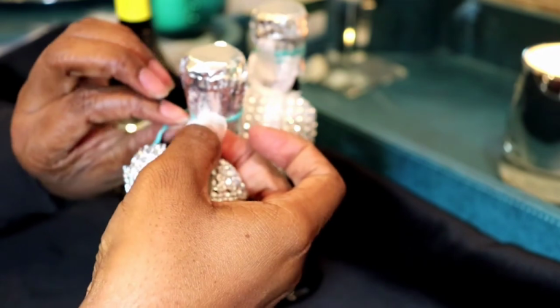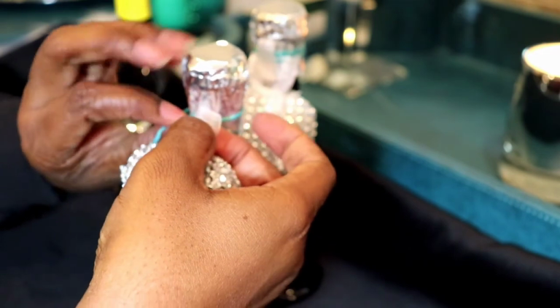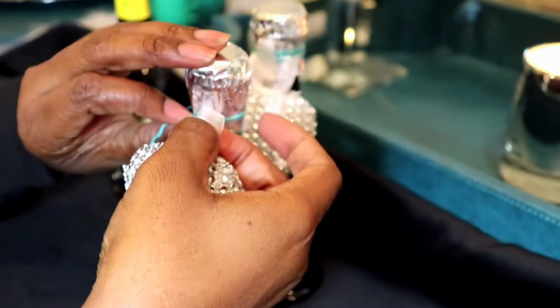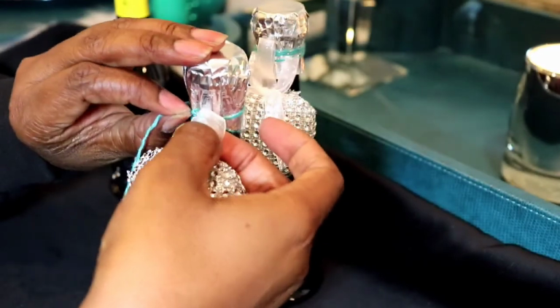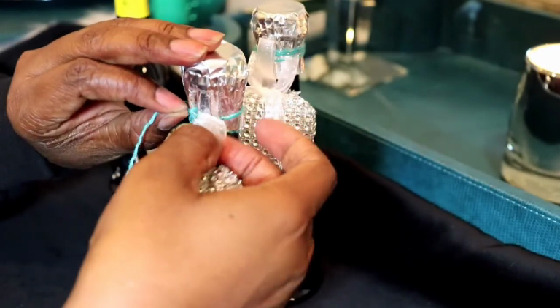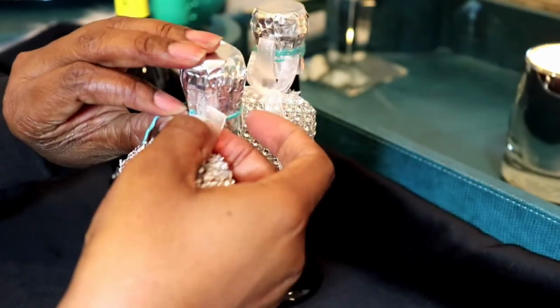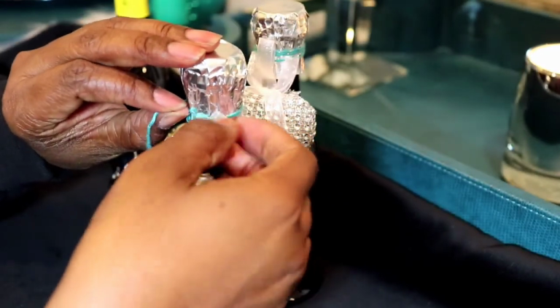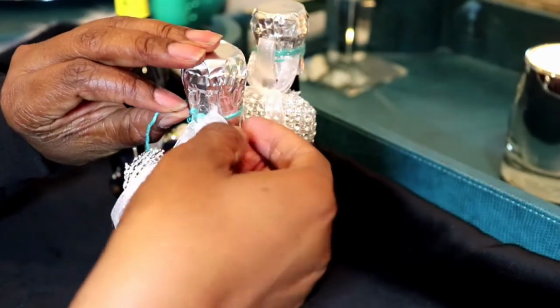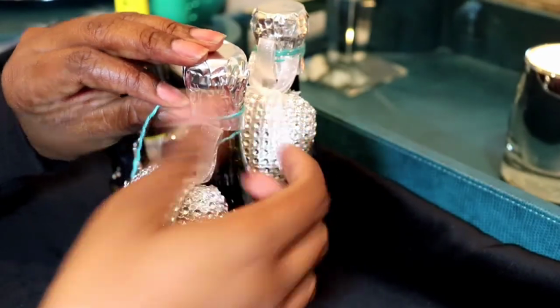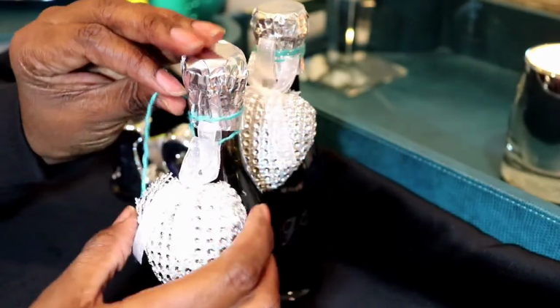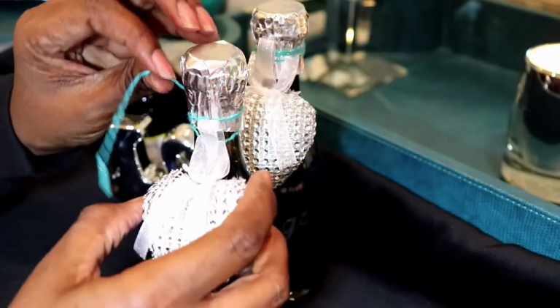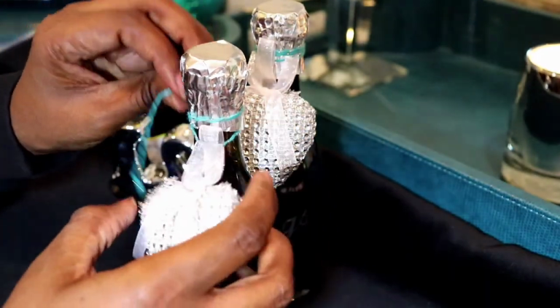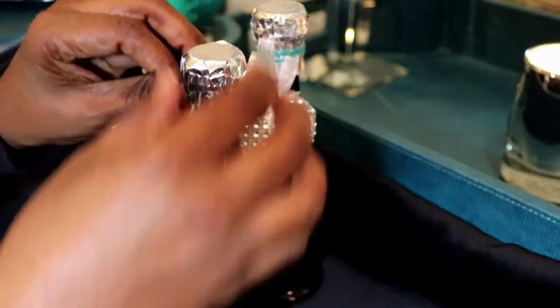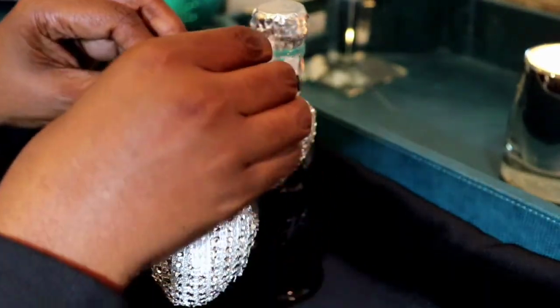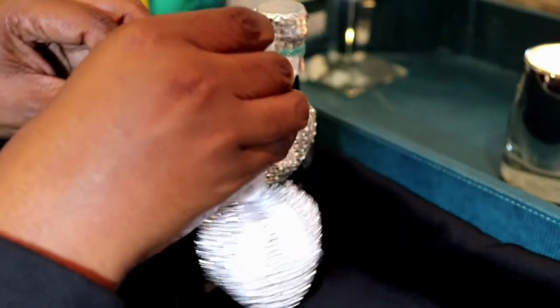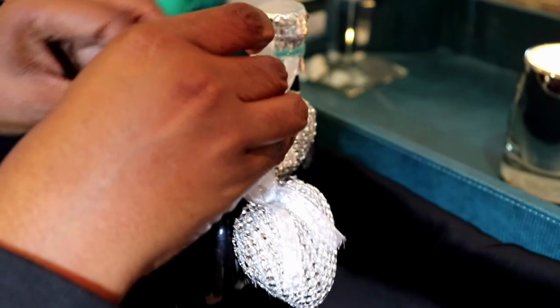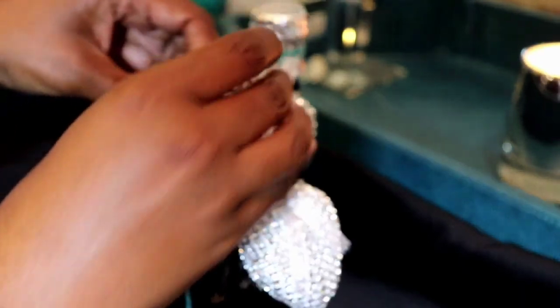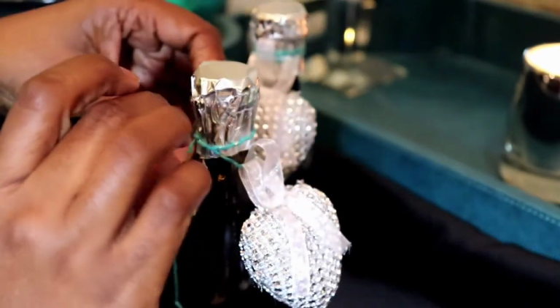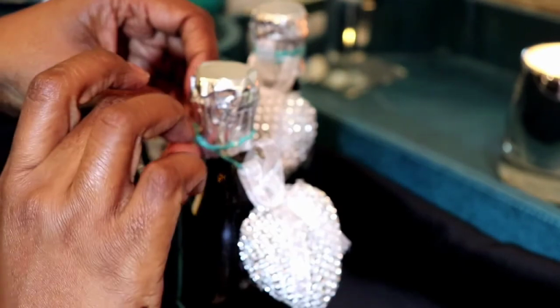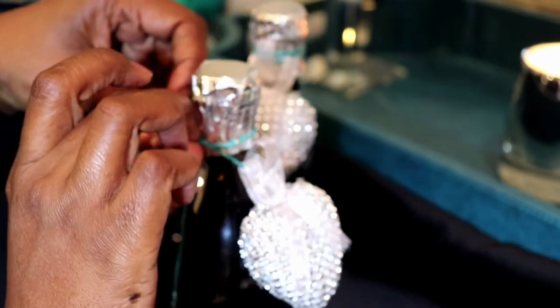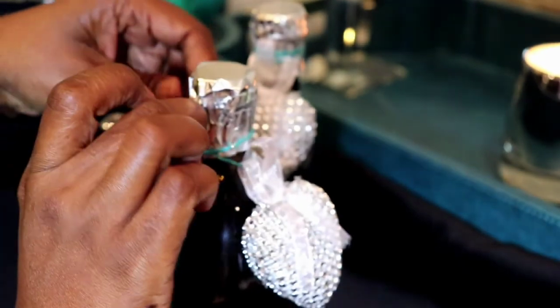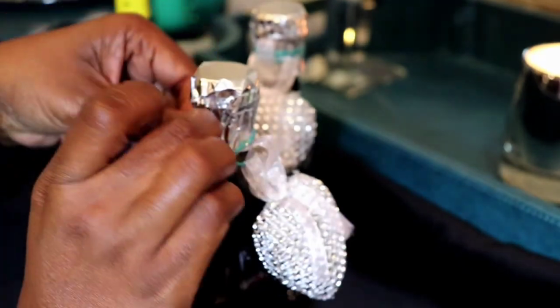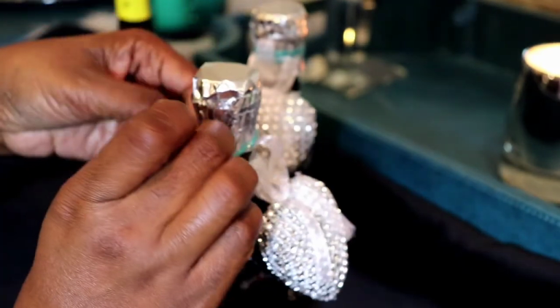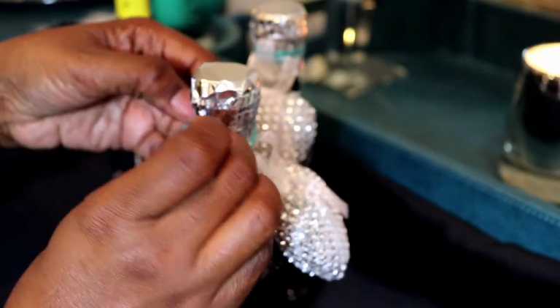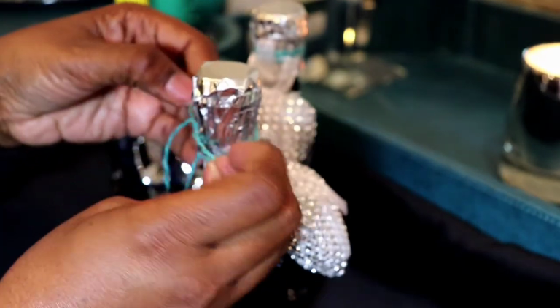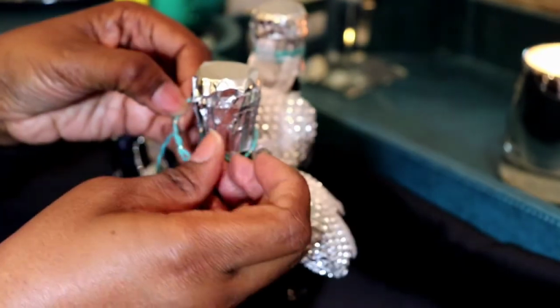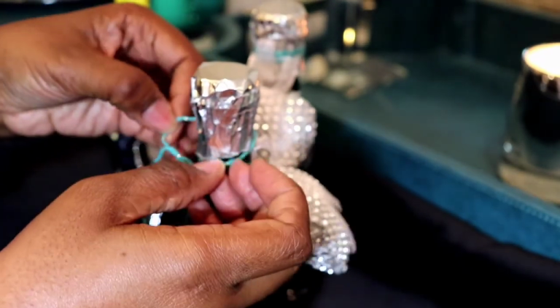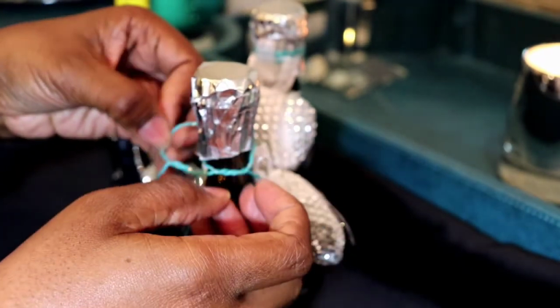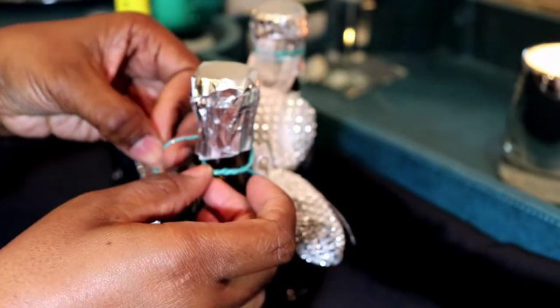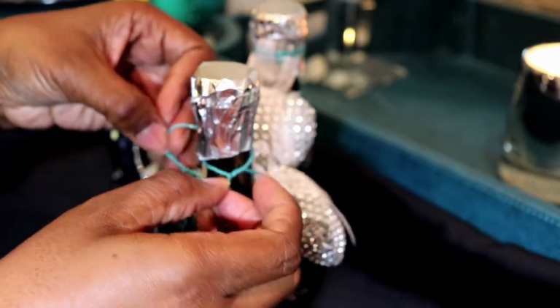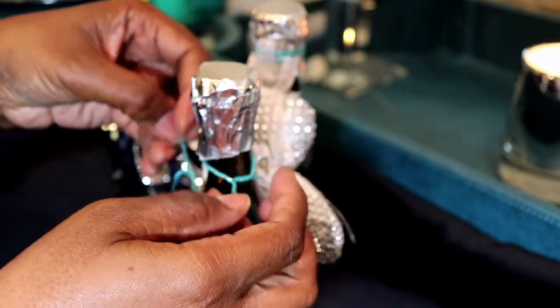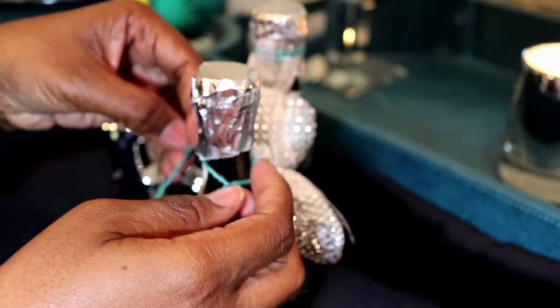It seems that I wasn't feeling the positioning of the heart, so I must have unraveled it just to get it positioned a little better.